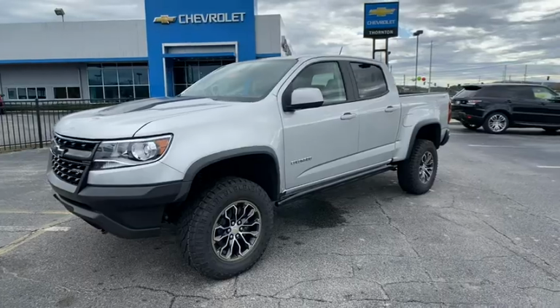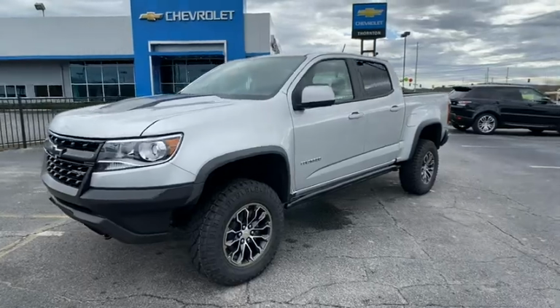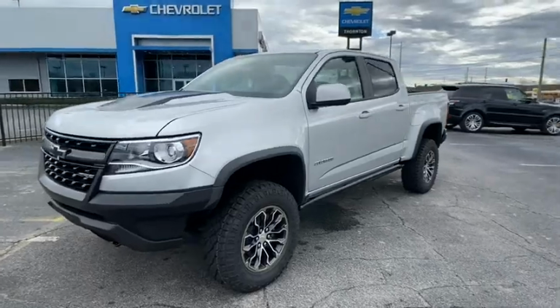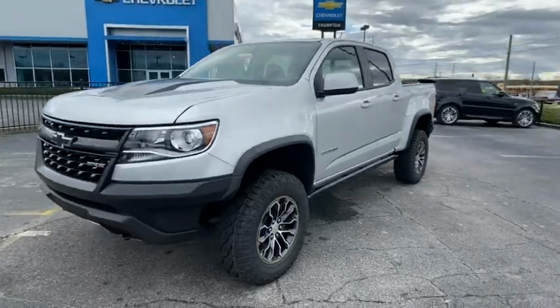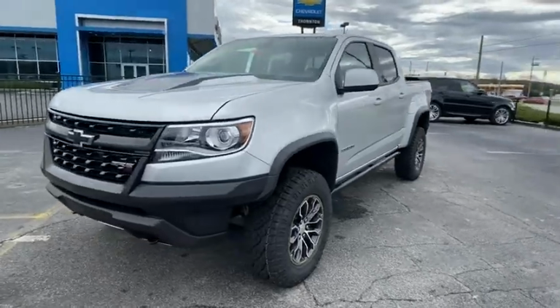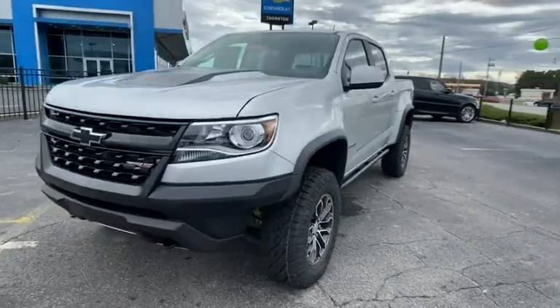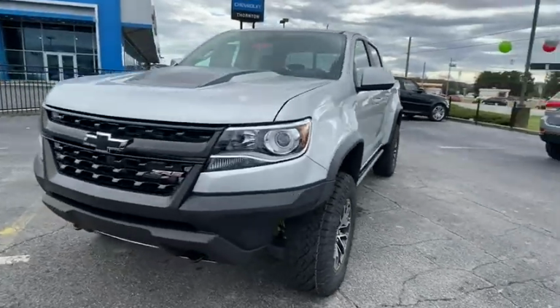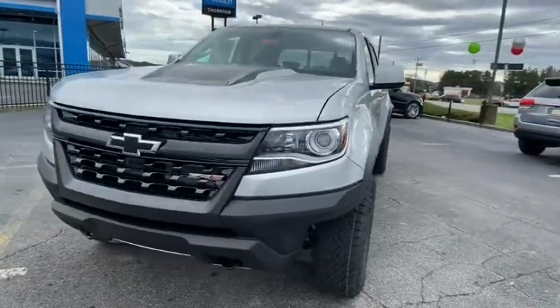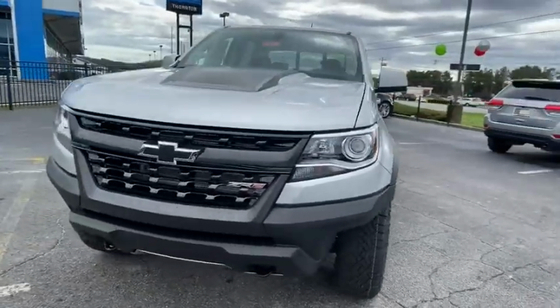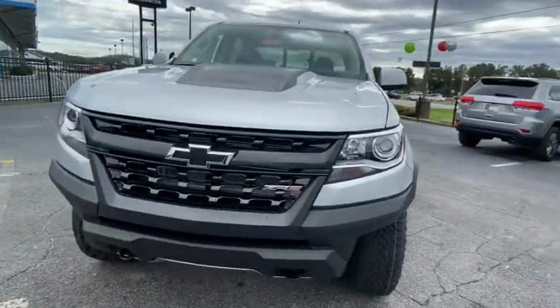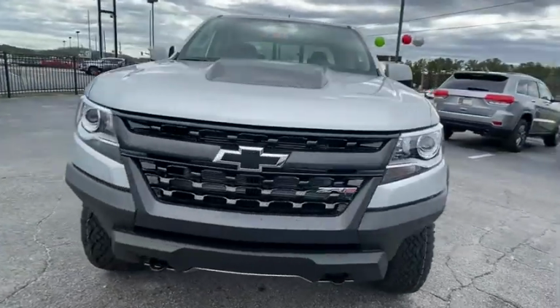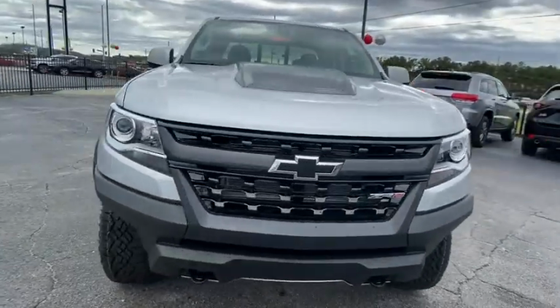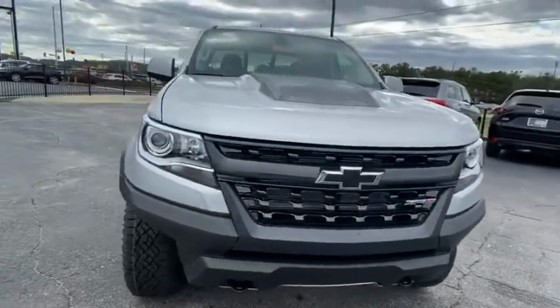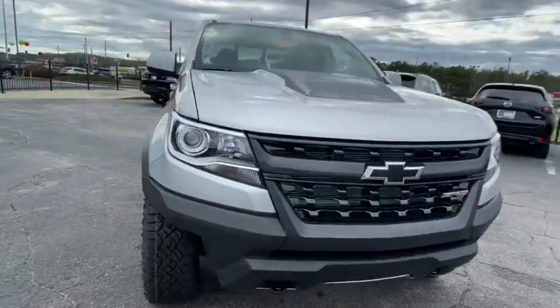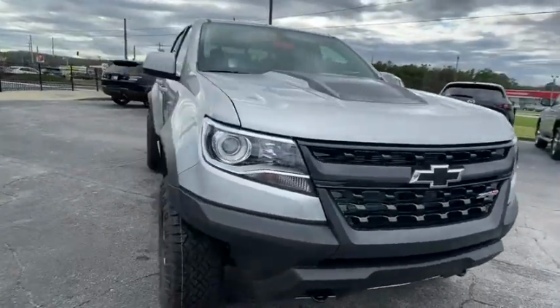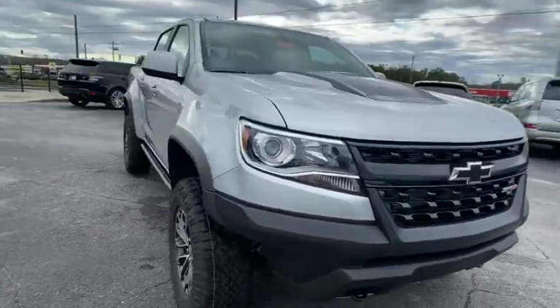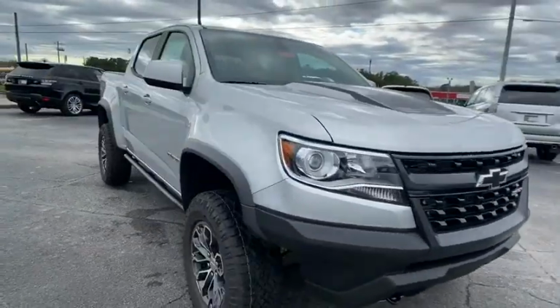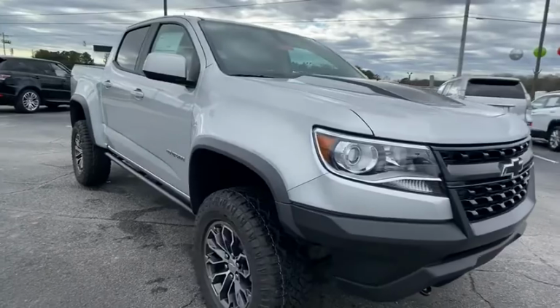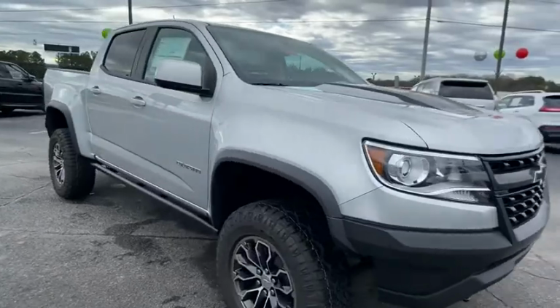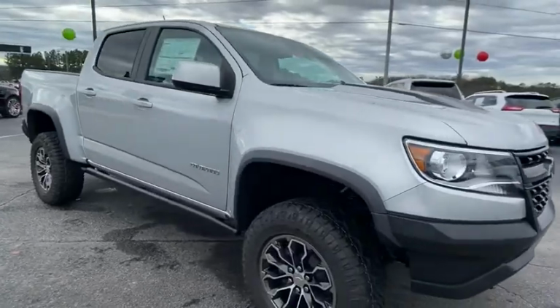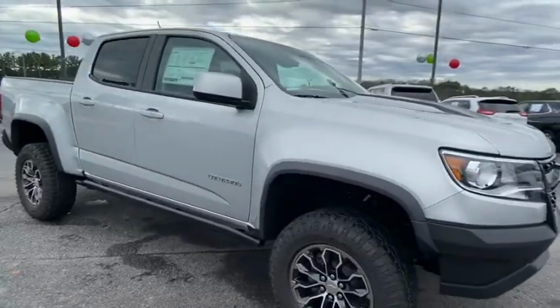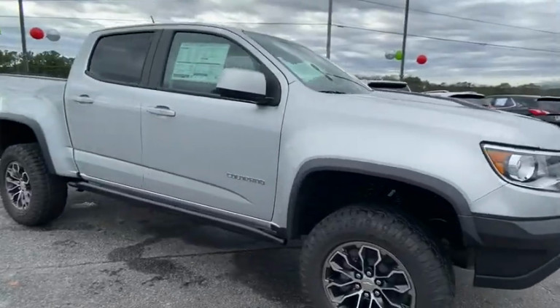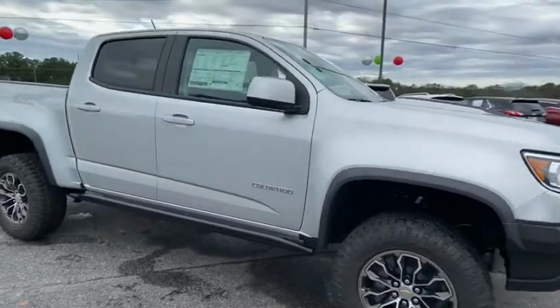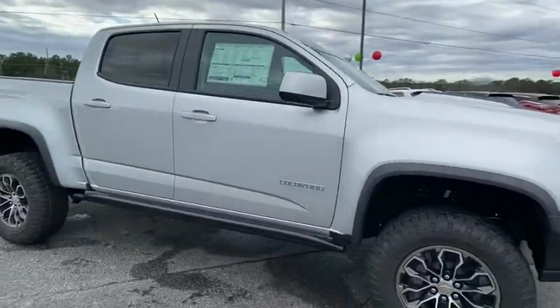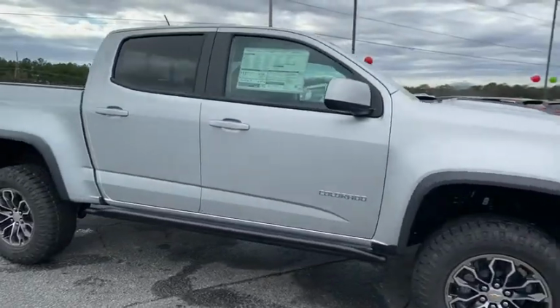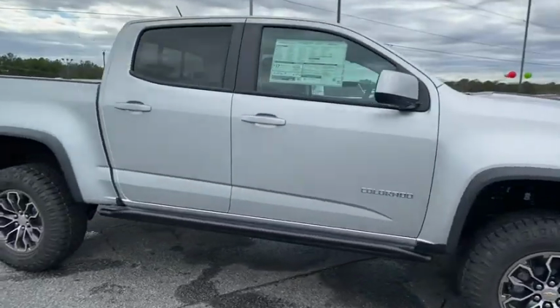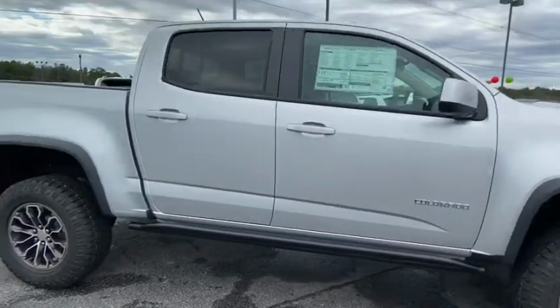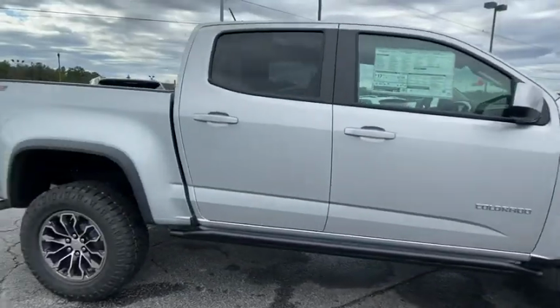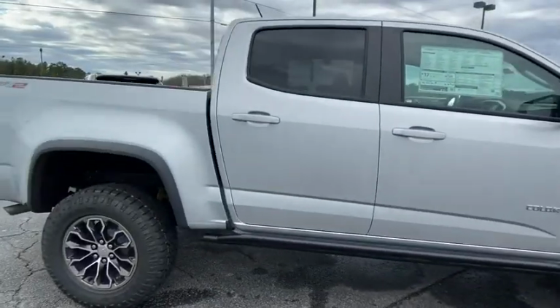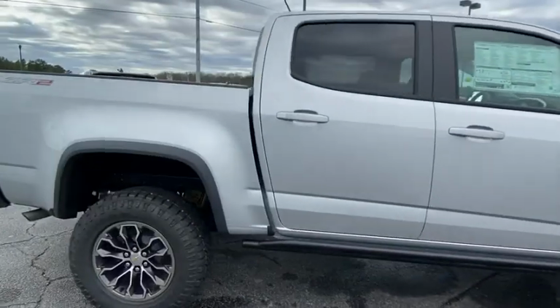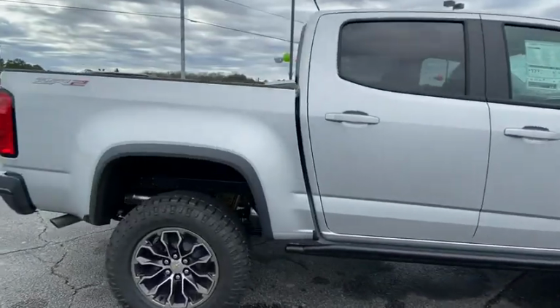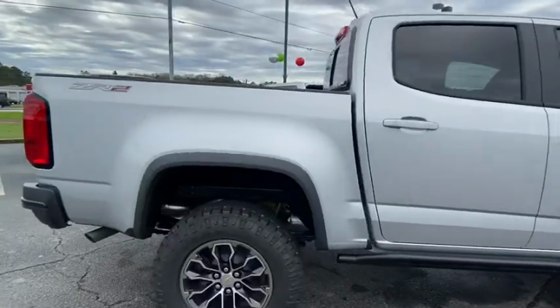Come test drive the 2020 Chevrolet Colorado. Great hauling capability, powerful, rugged, and a great Chevy price — Colorado is it.